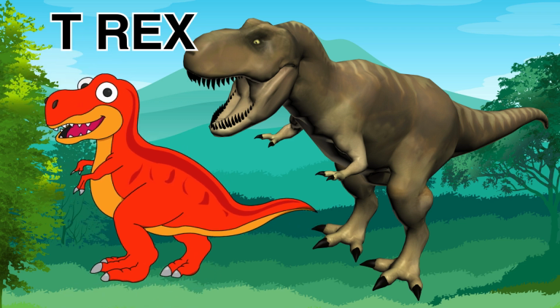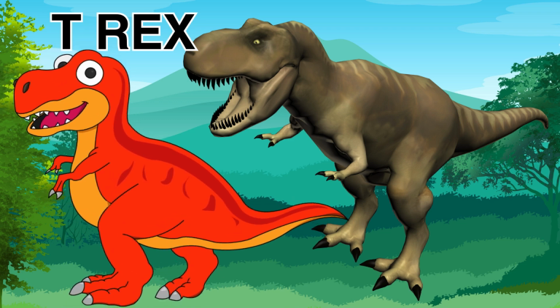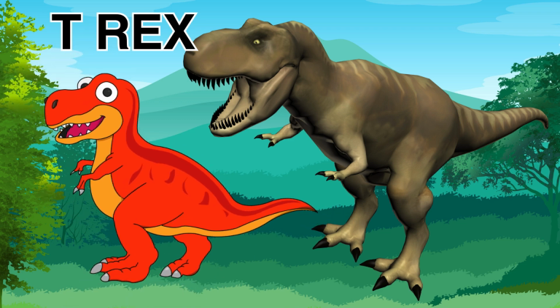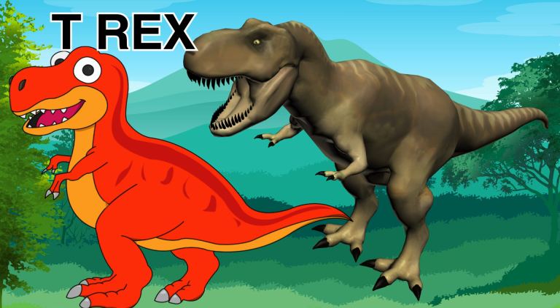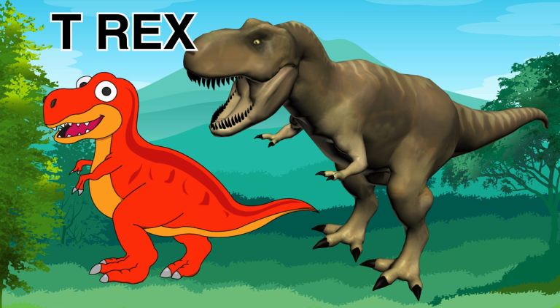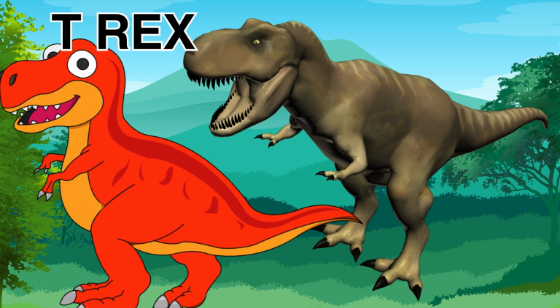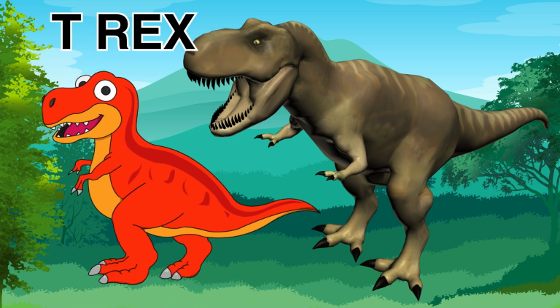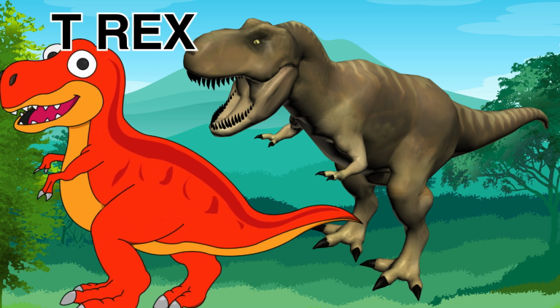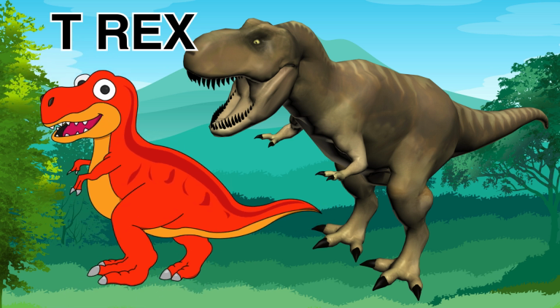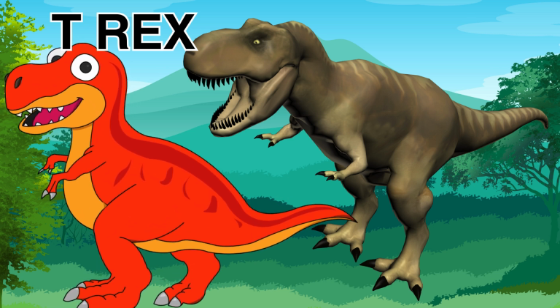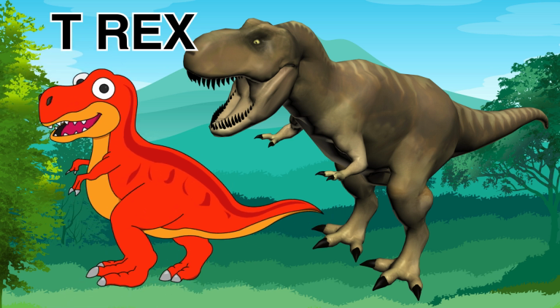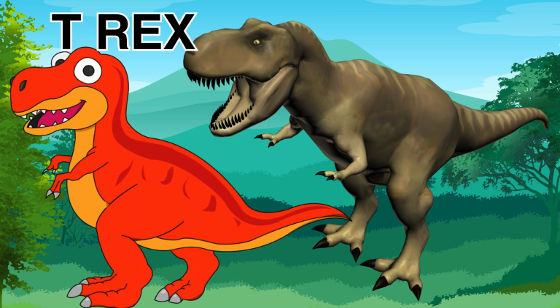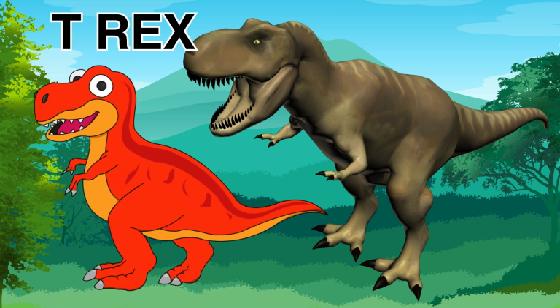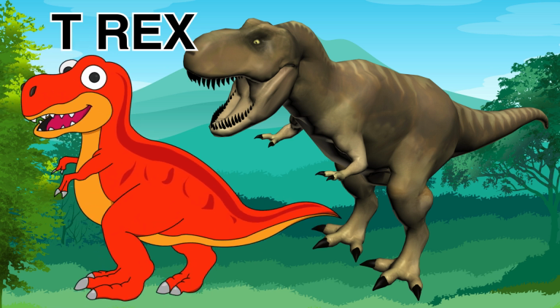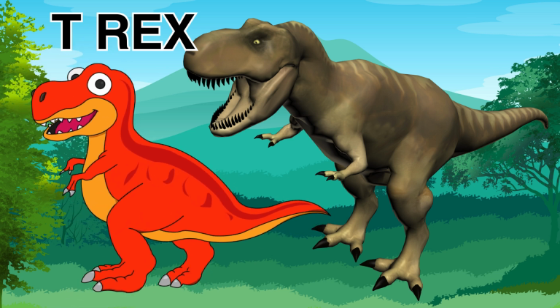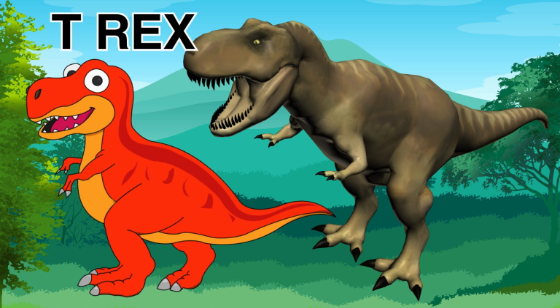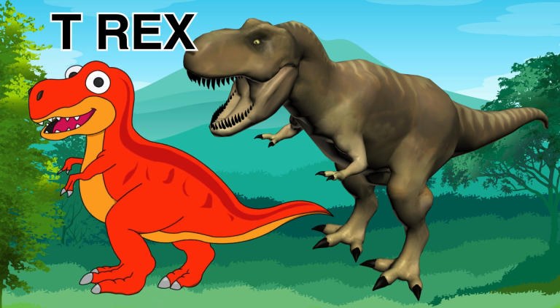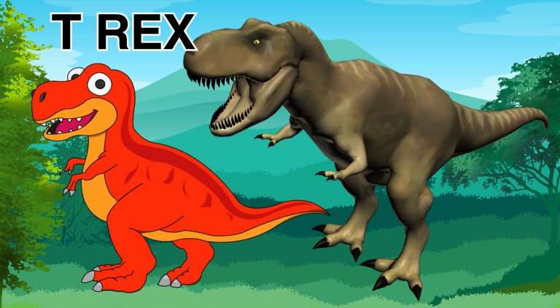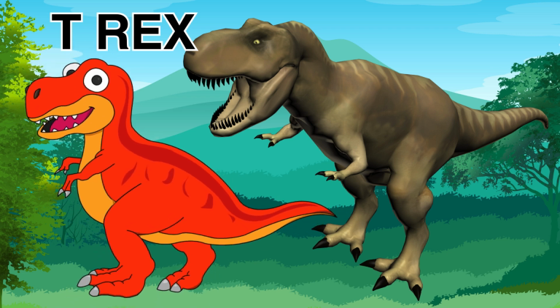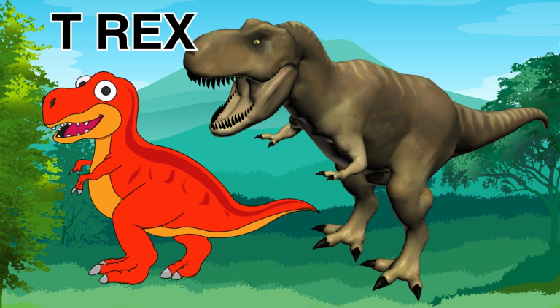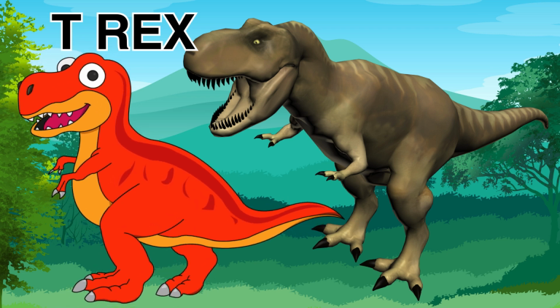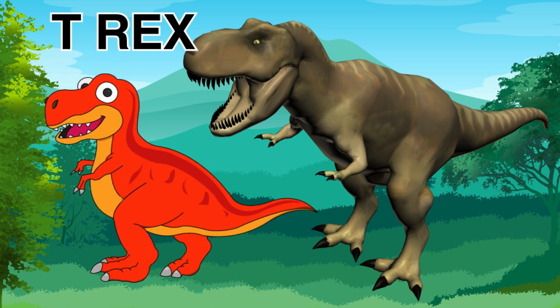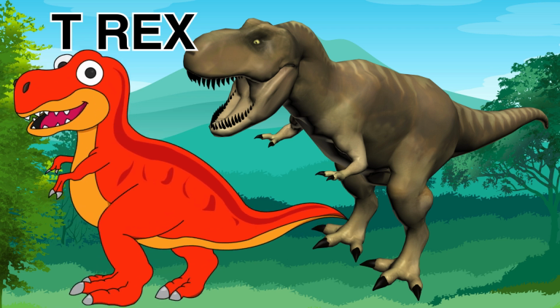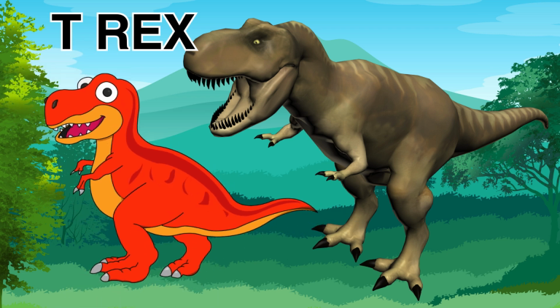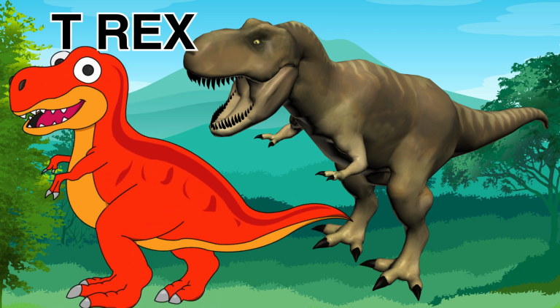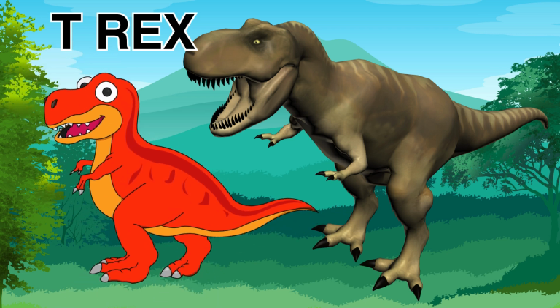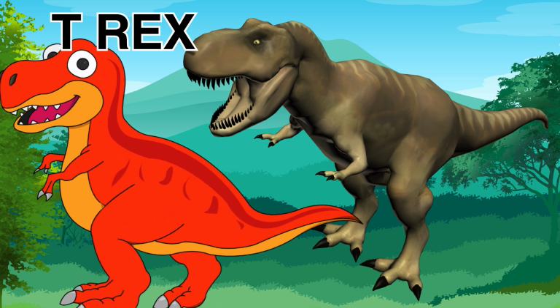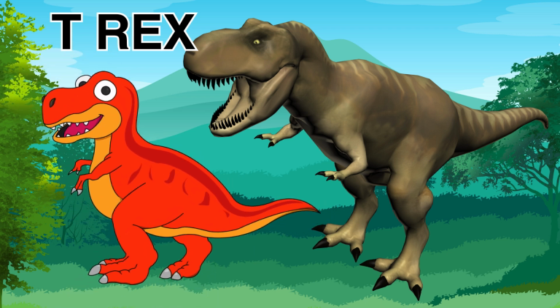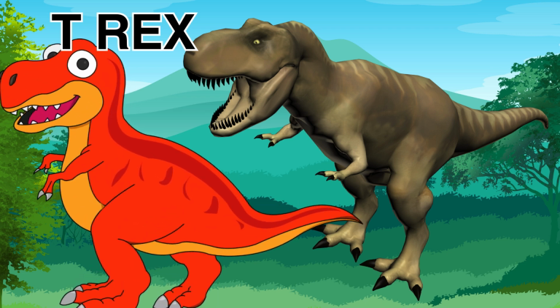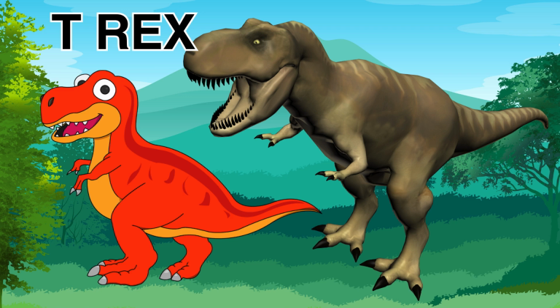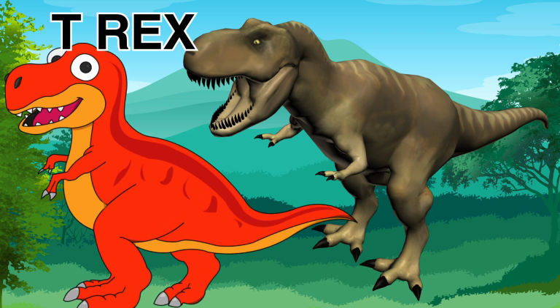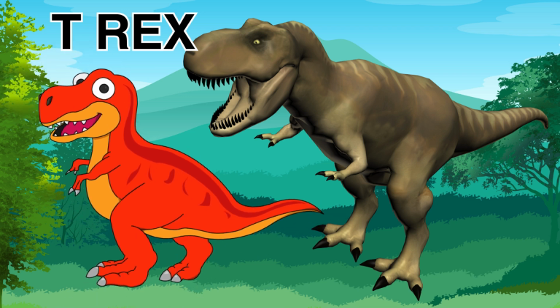The first dinosaur we're going to learn about is the Tyrannosaurus rex. Yes, it's a long name — the Tyrannosaurus rex. It's also called the T-Rex.